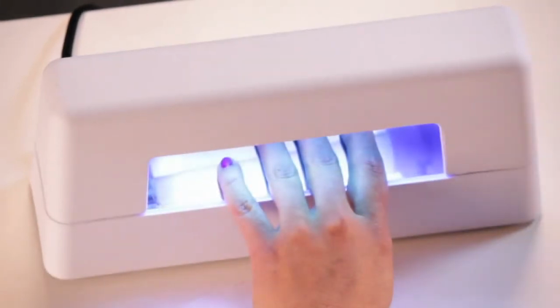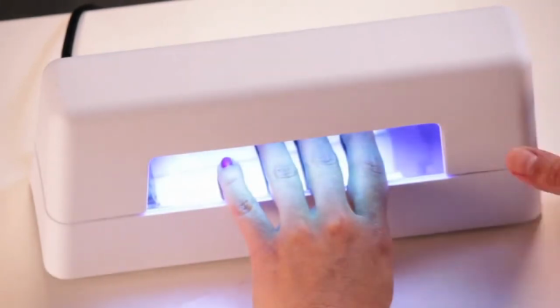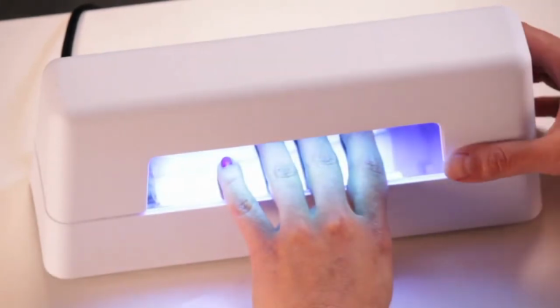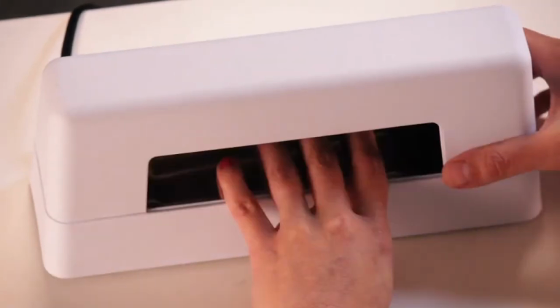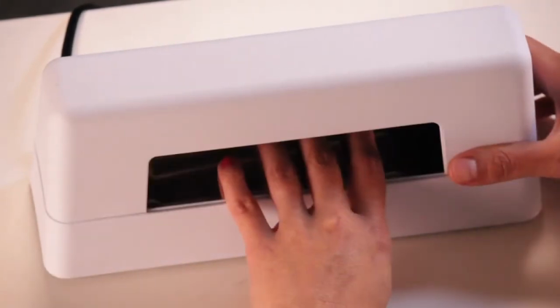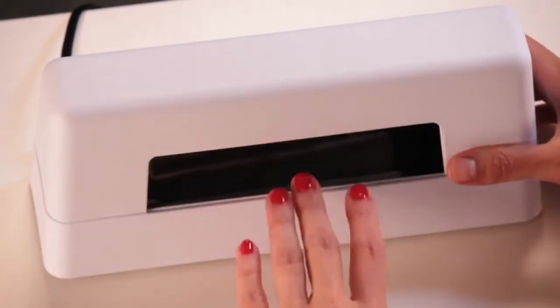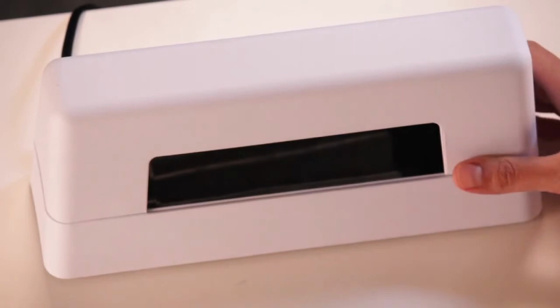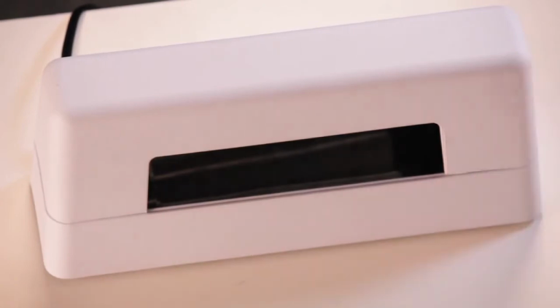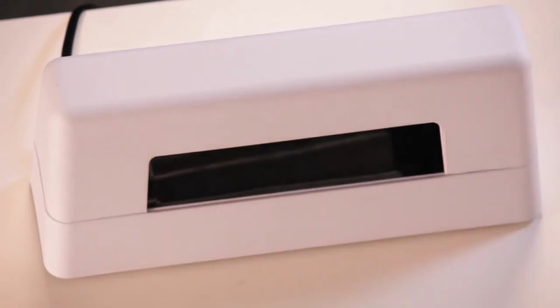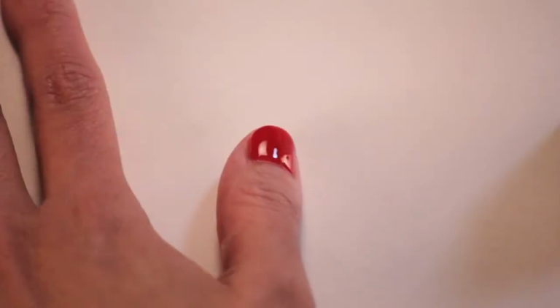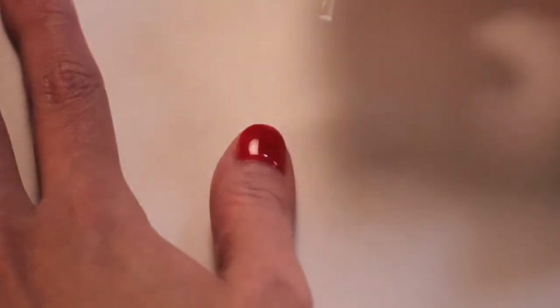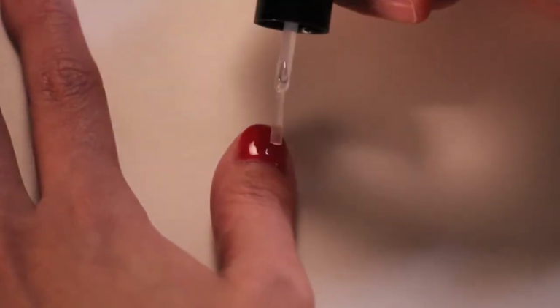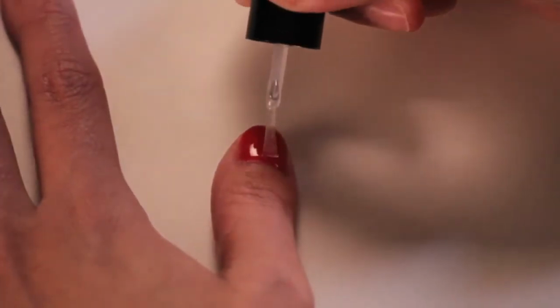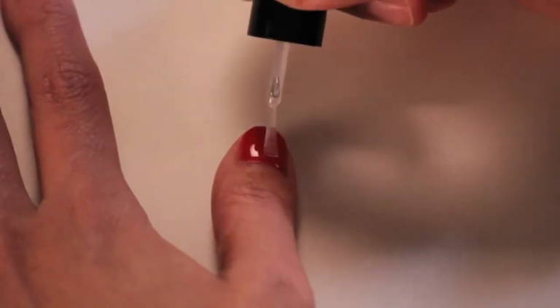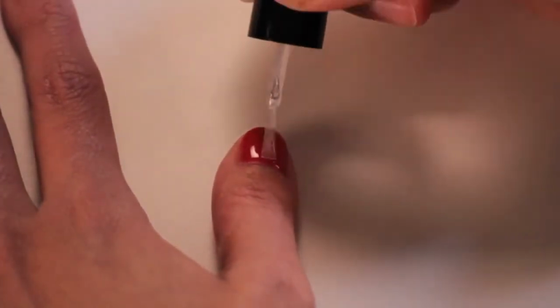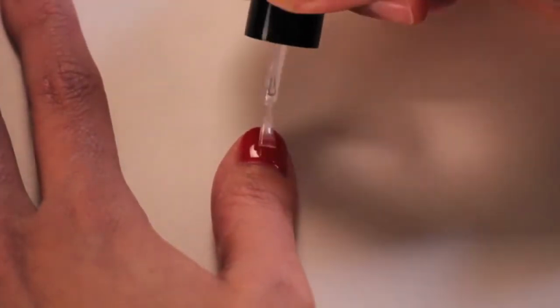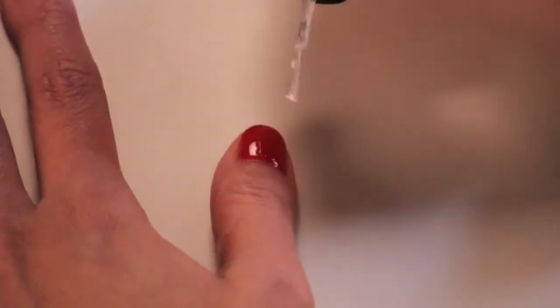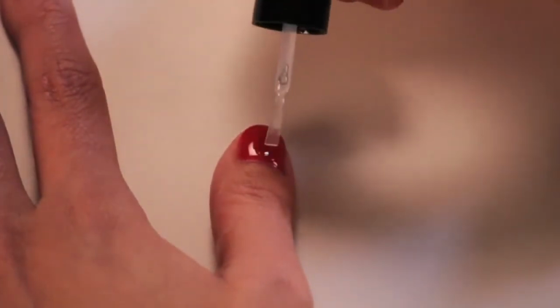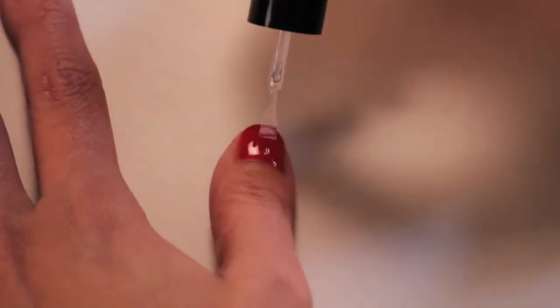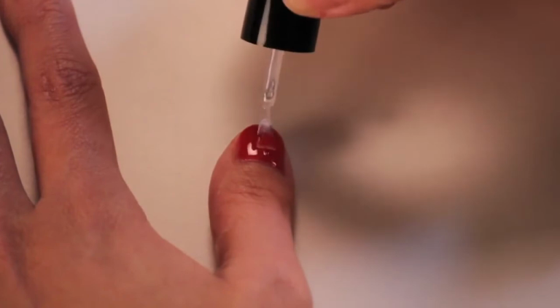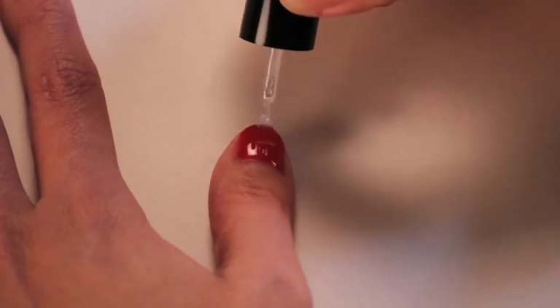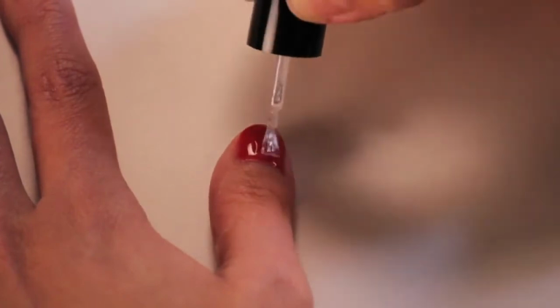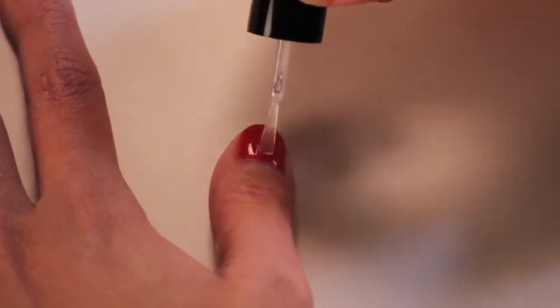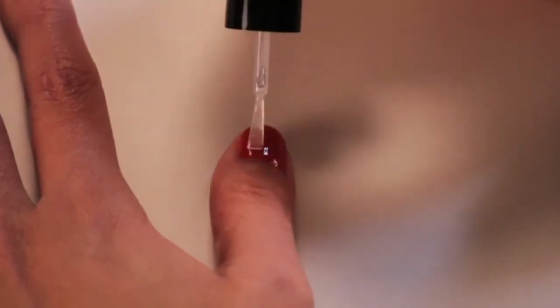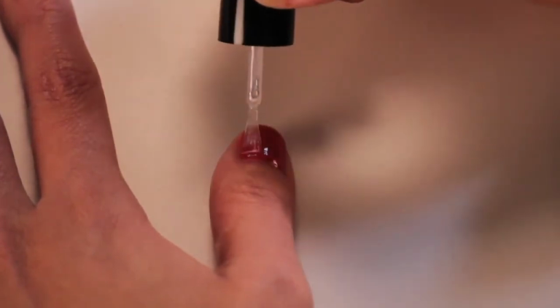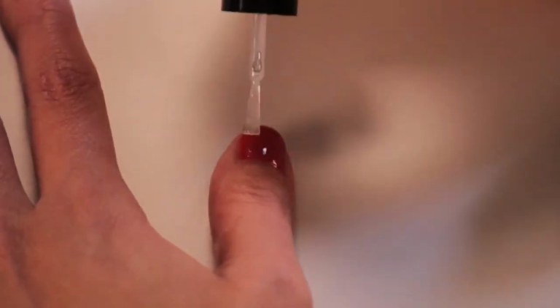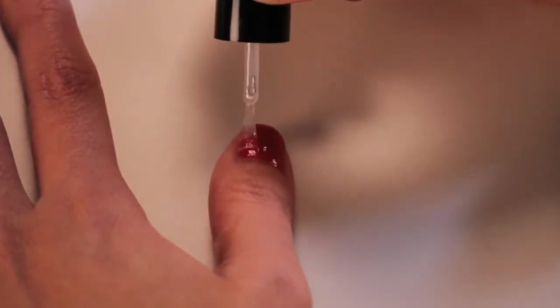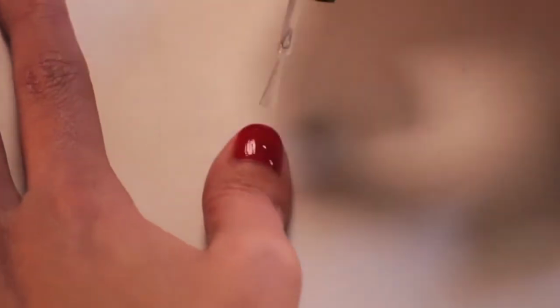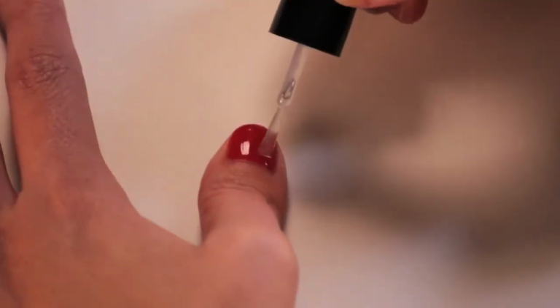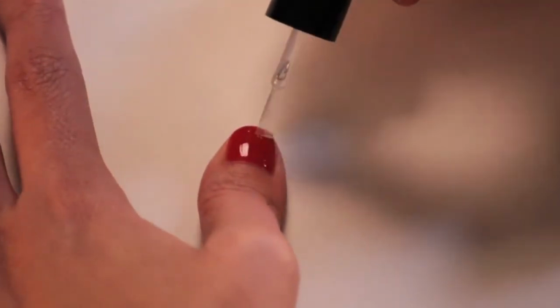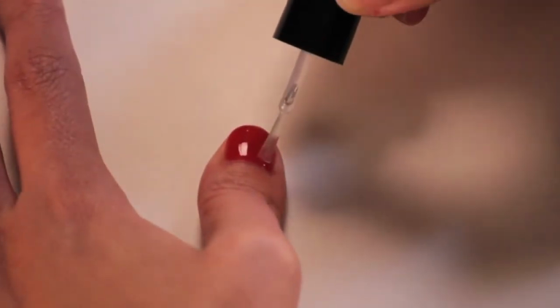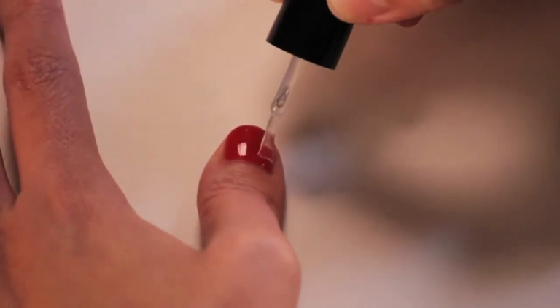After one minute is up, go ahead and pull your four fingers out. Now it's time to apply the product on your thumb. You can see here she's doing a stripe down the middle and then she's going to slowly even out around the edges.